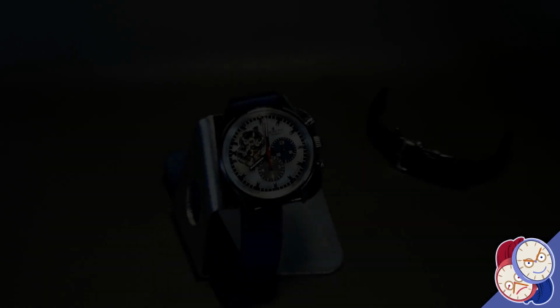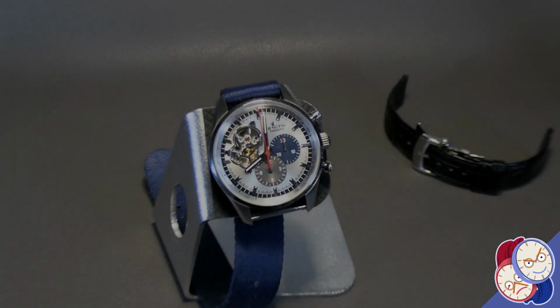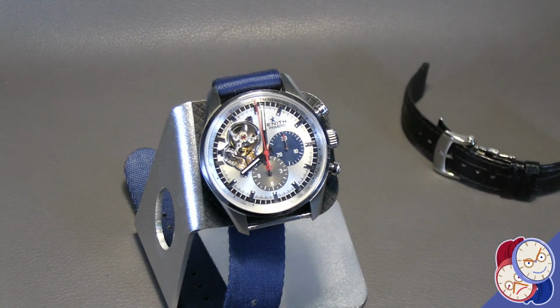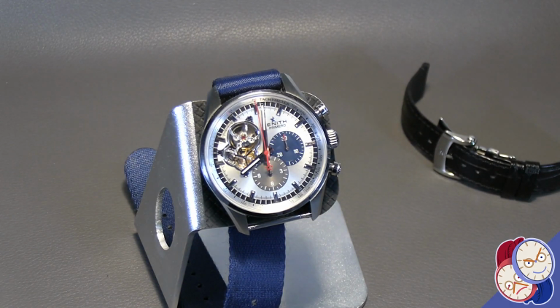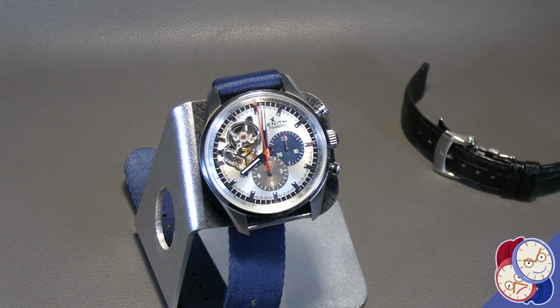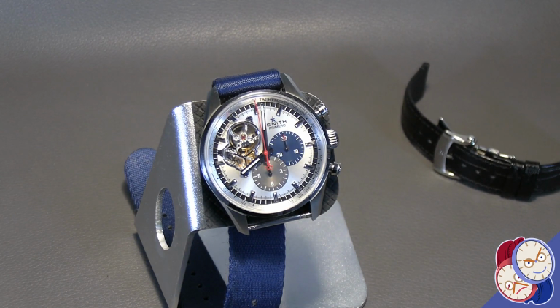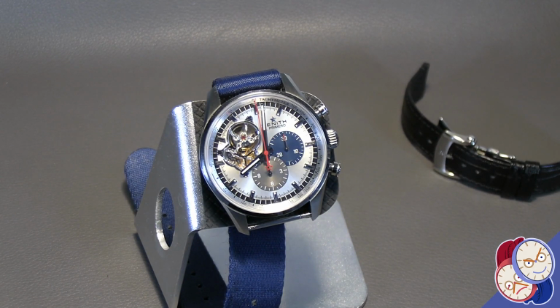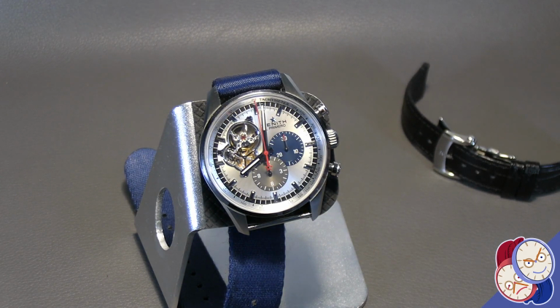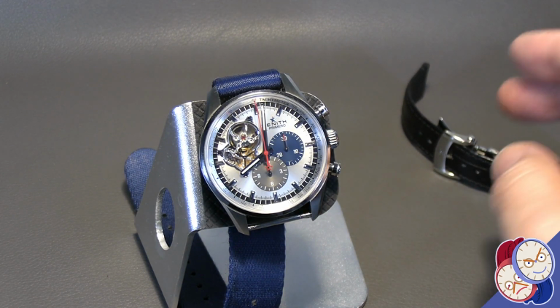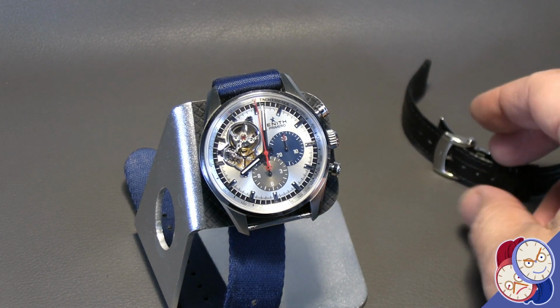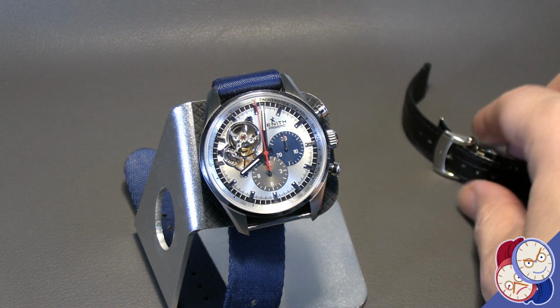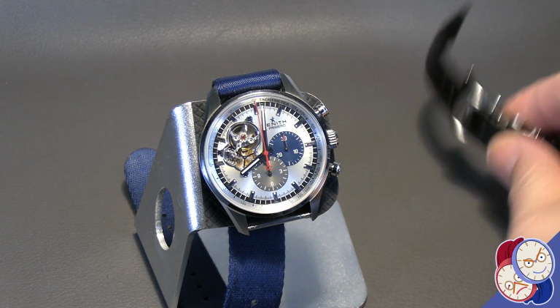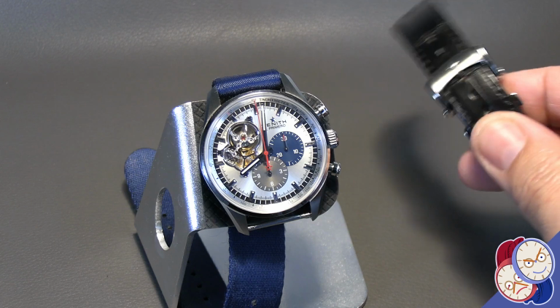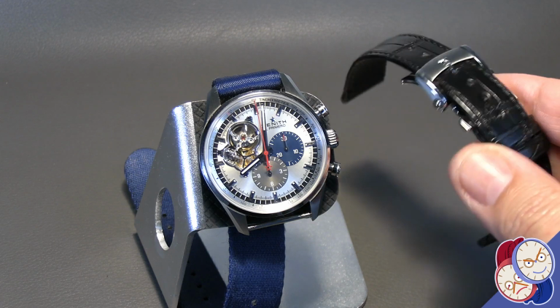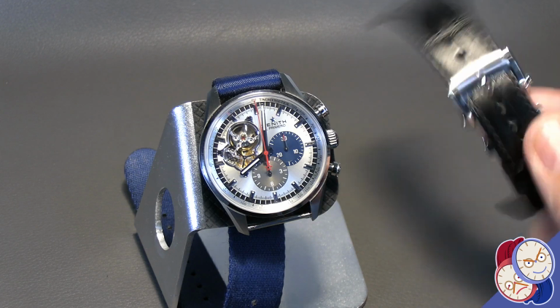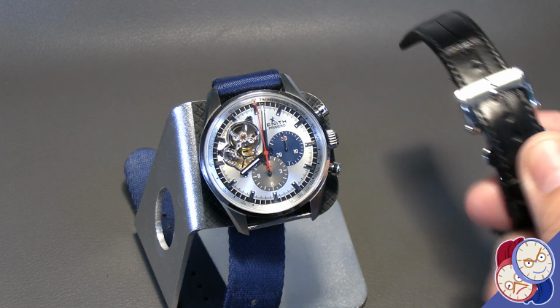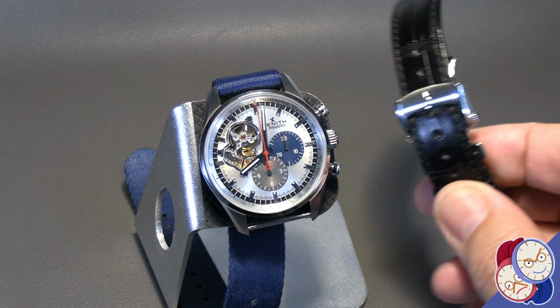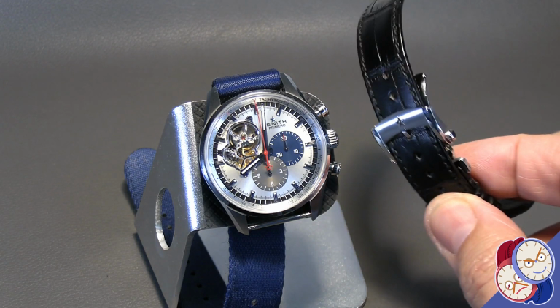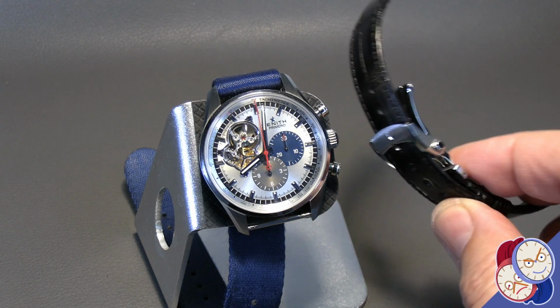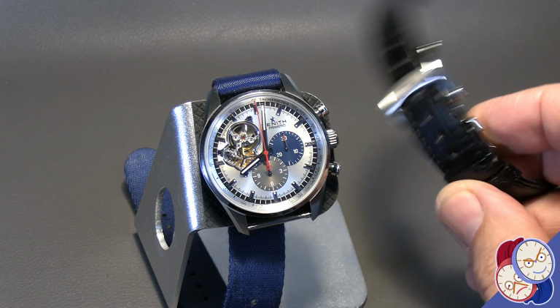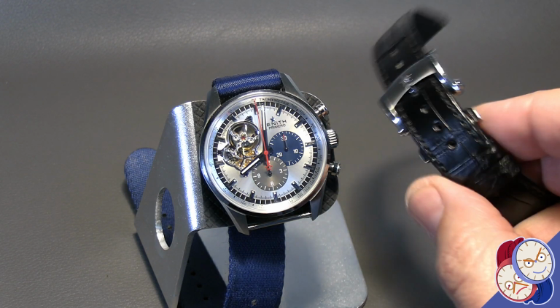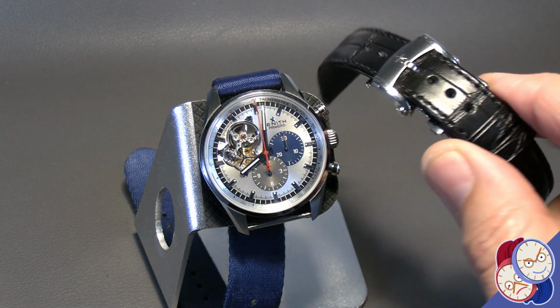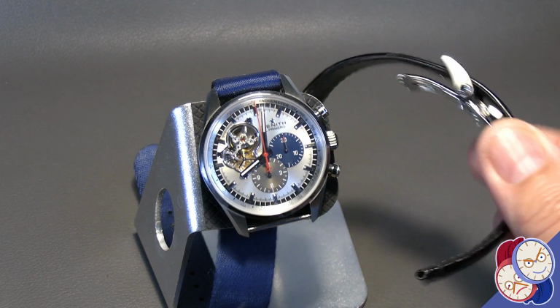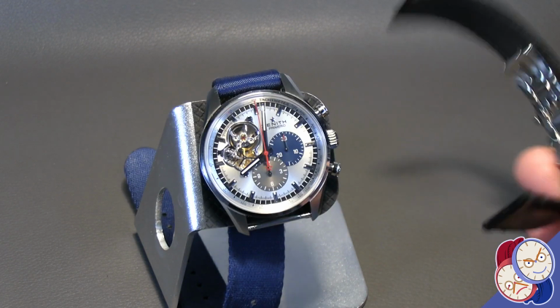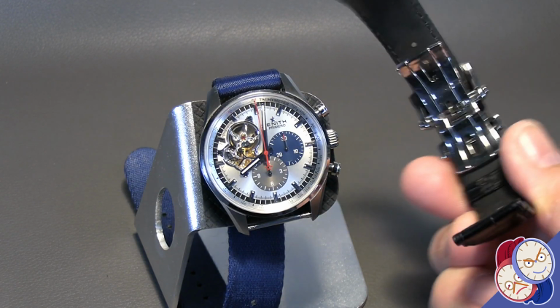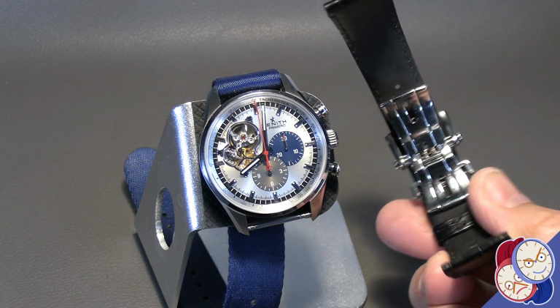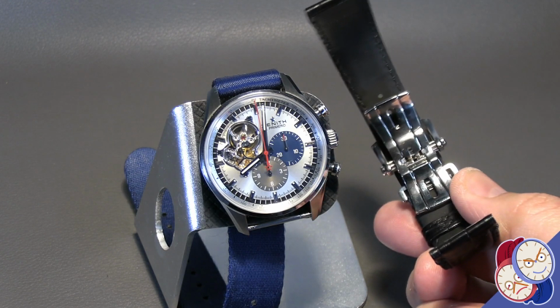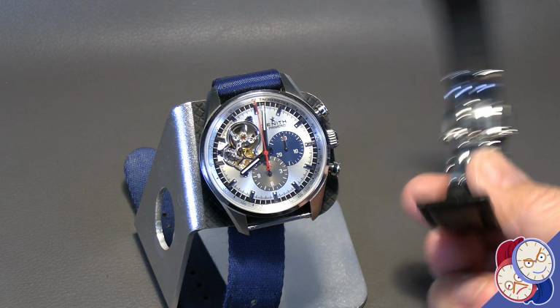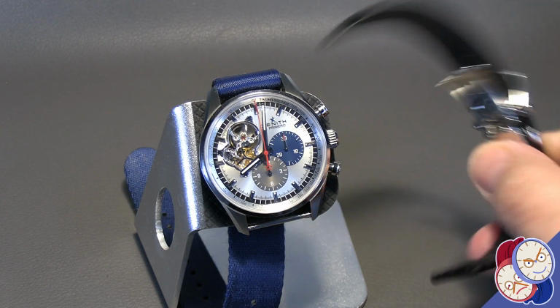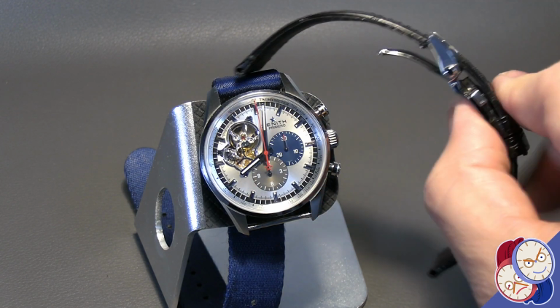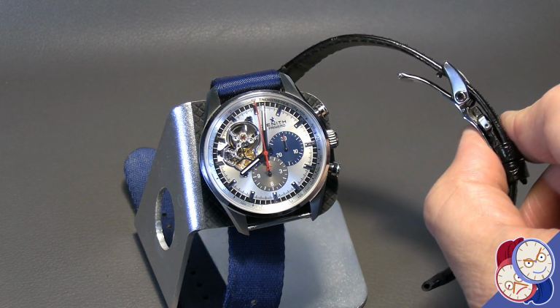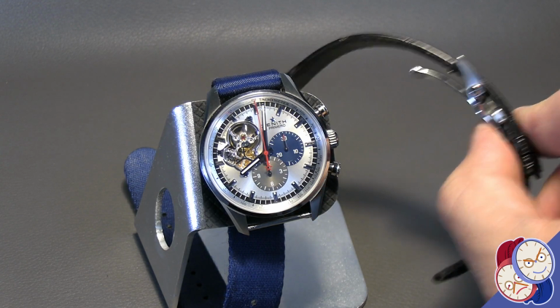Here's the 42 millimeter El Primero chronograph, open heart. I have it on a NATO strap to dress it down for casual wear, but it comes with this beautiful alligator deployant strap.